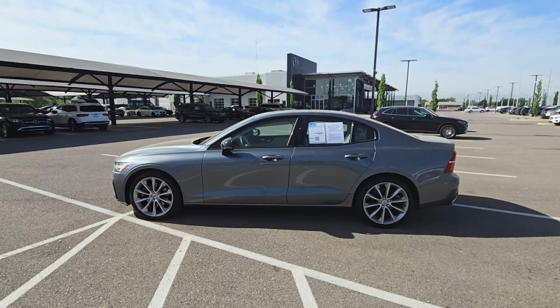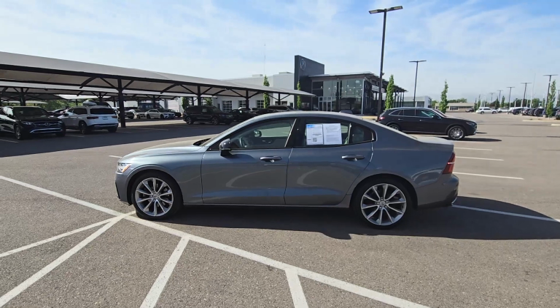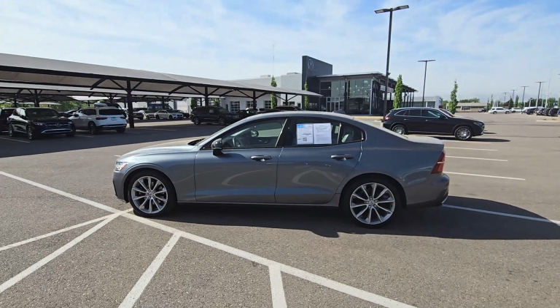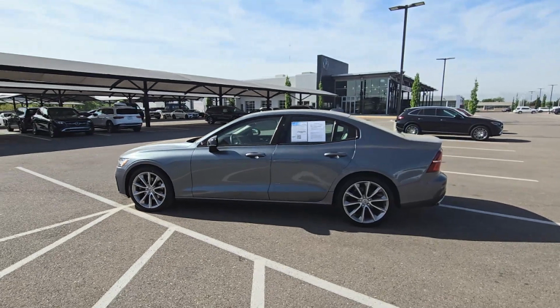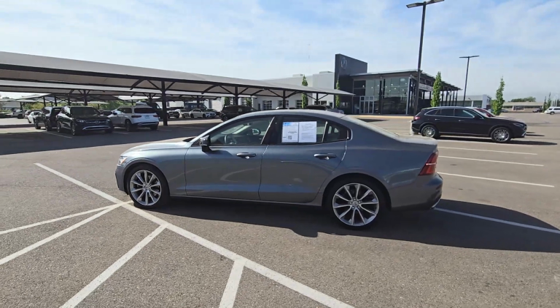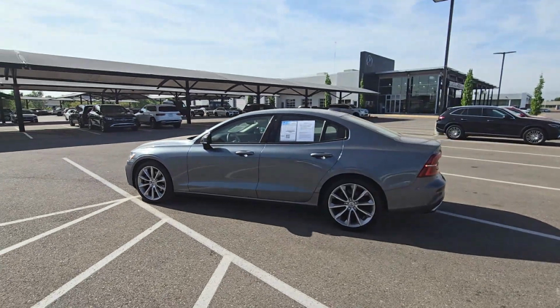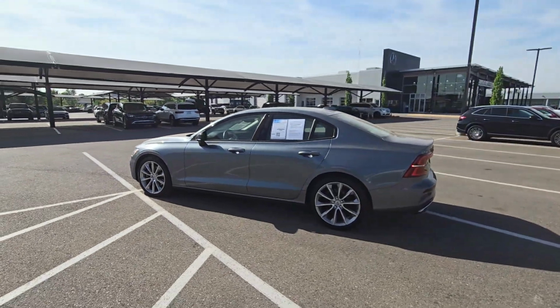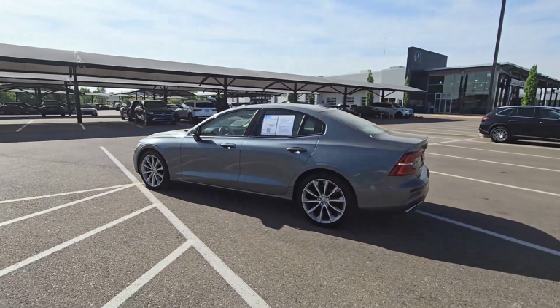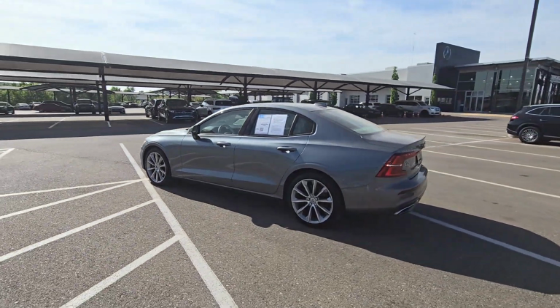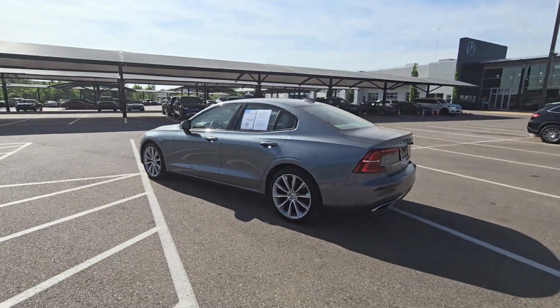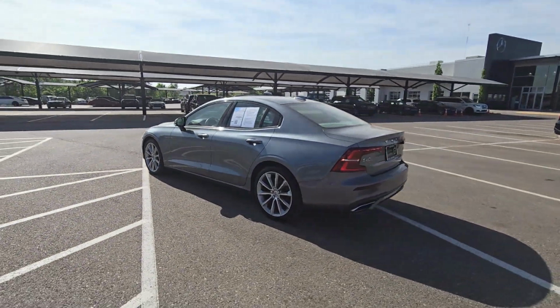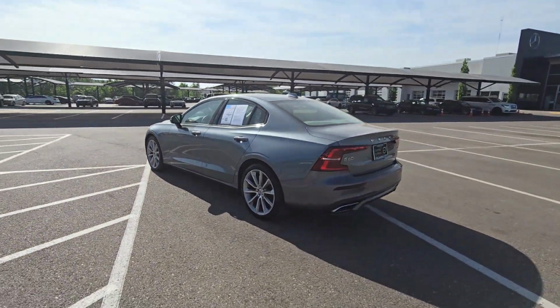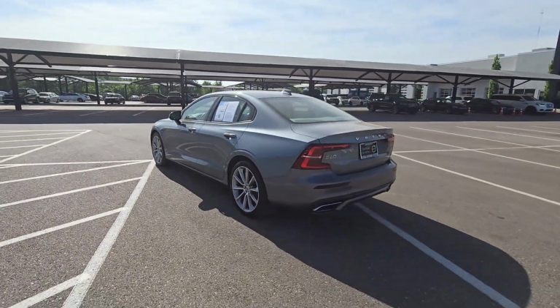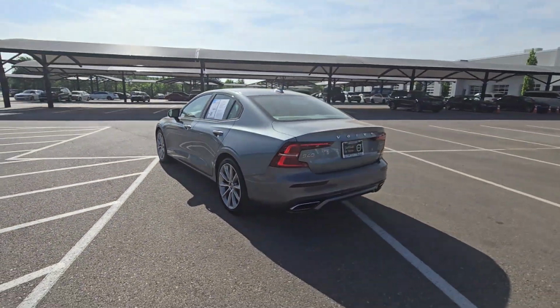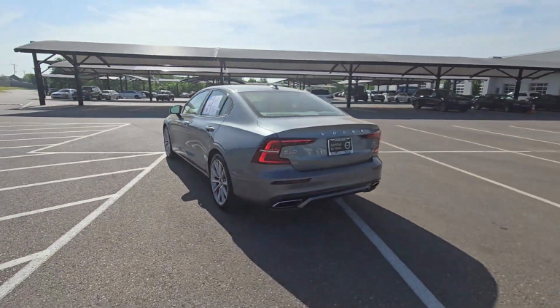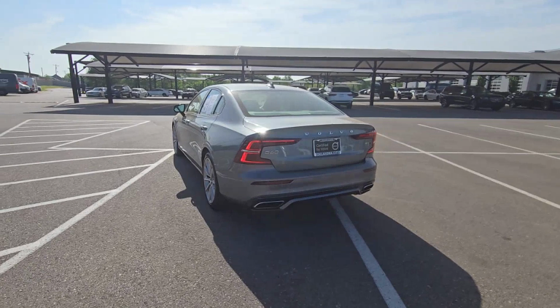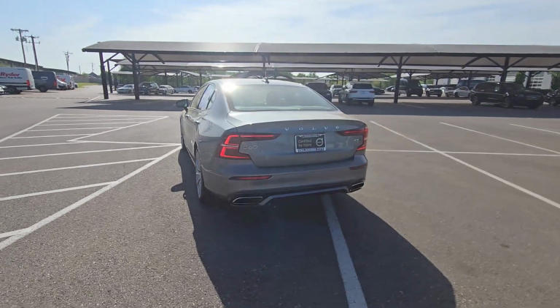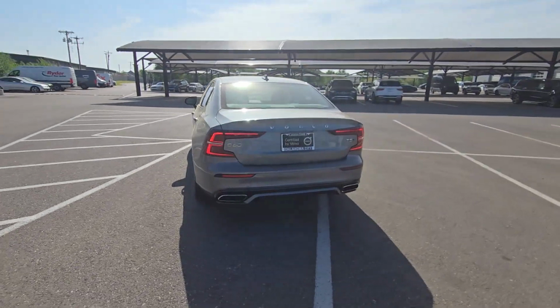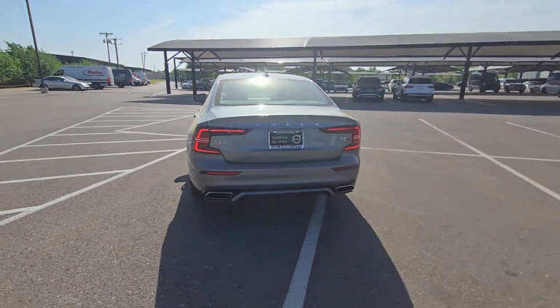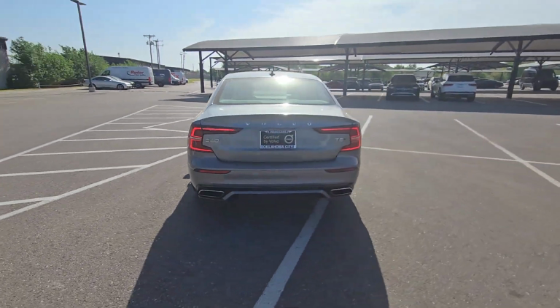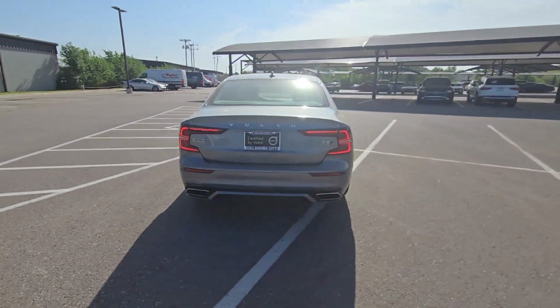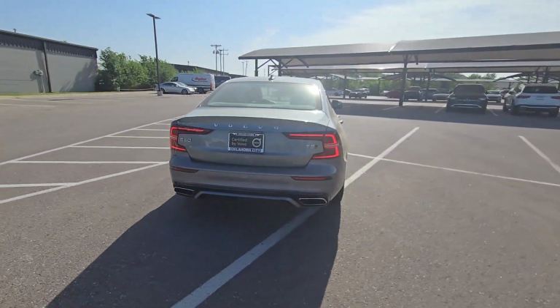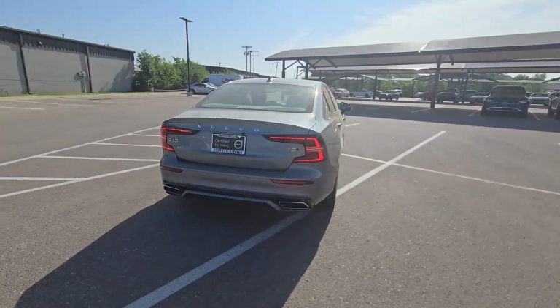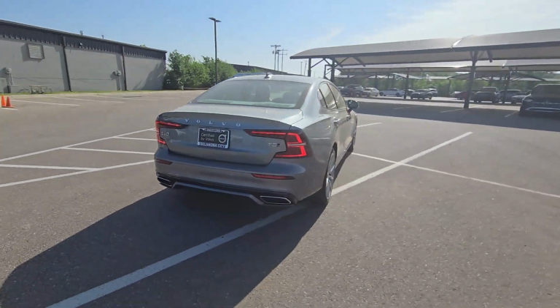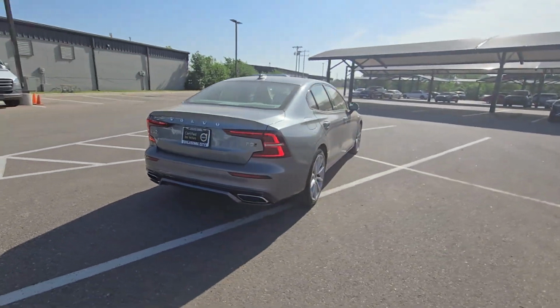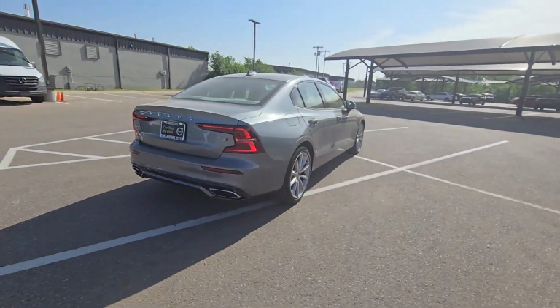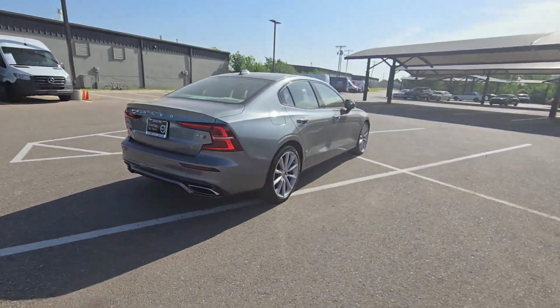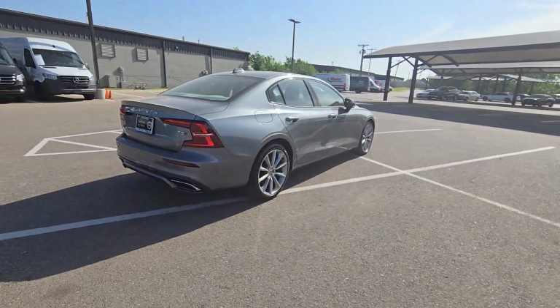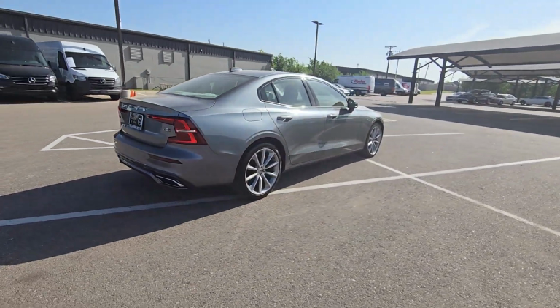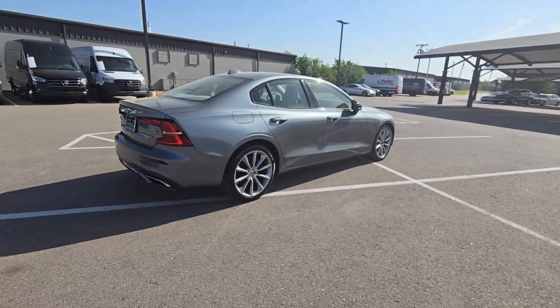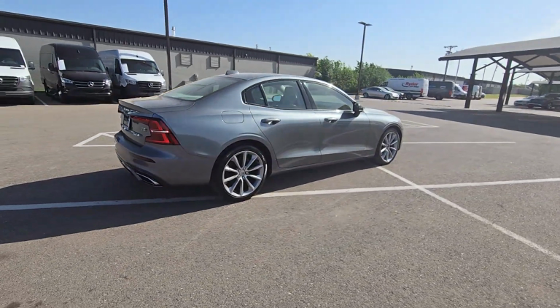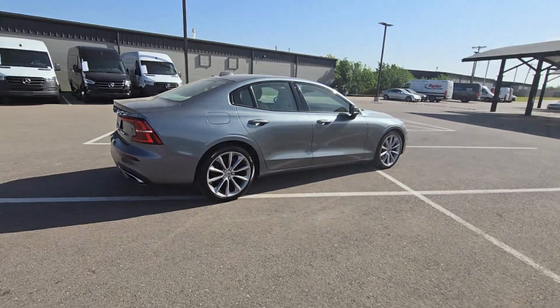You will be amazed by this. 2021 Volvo S60. With less than 45,000 miles on the odometer, this vehicle stands out from the rest.